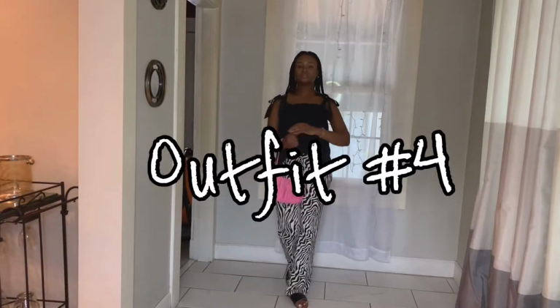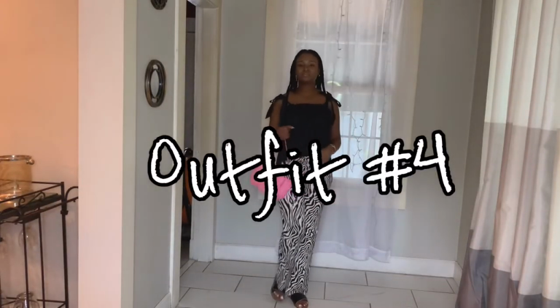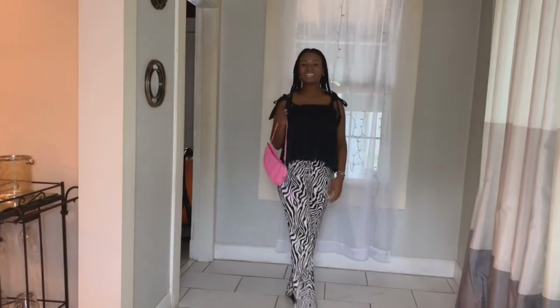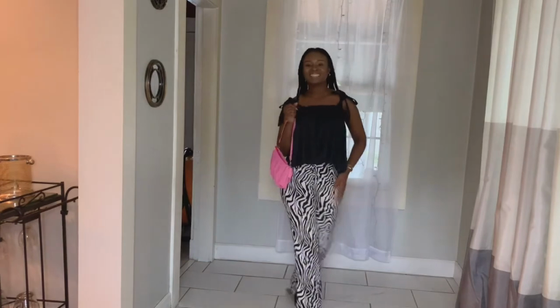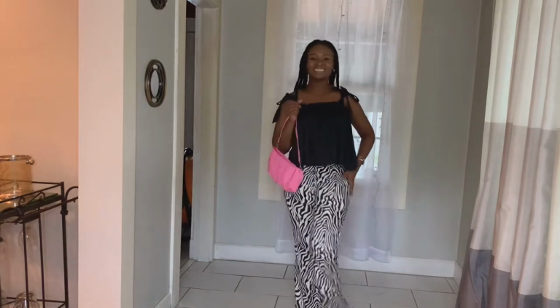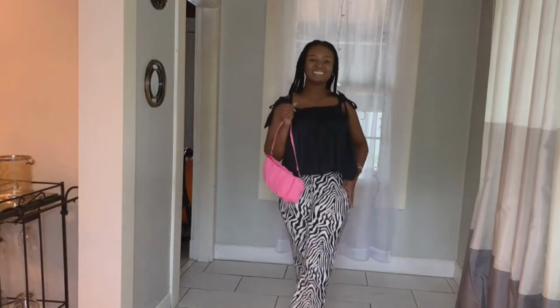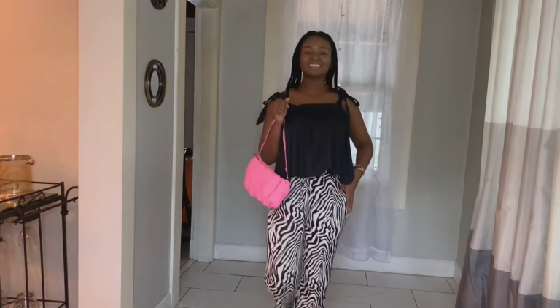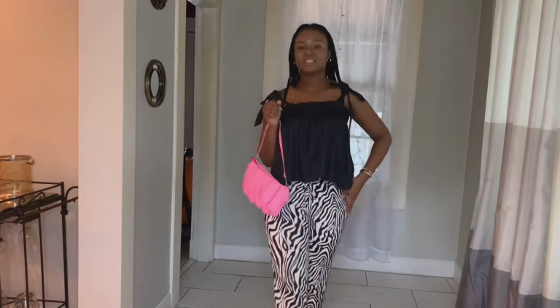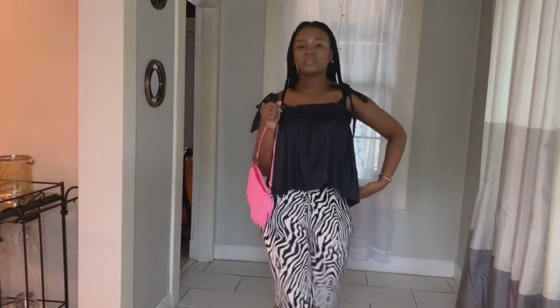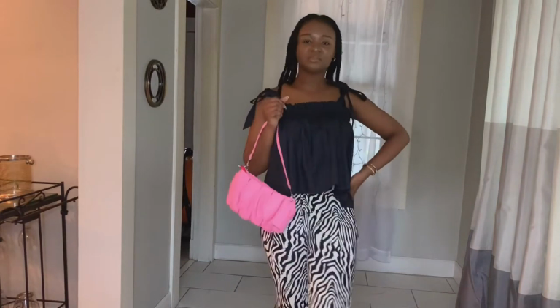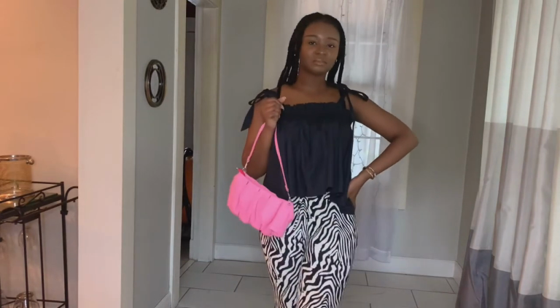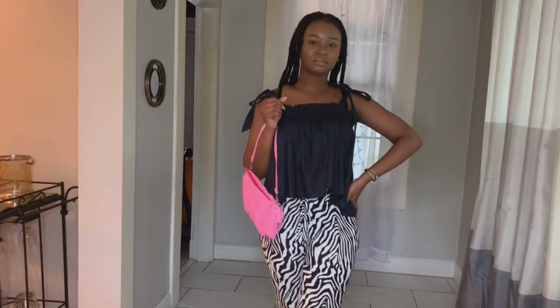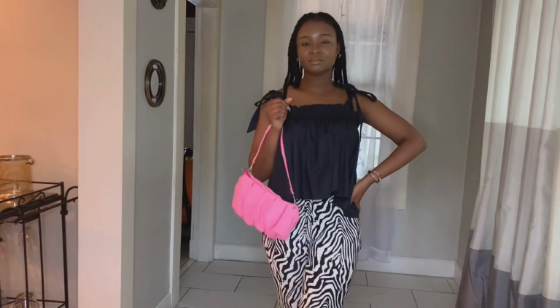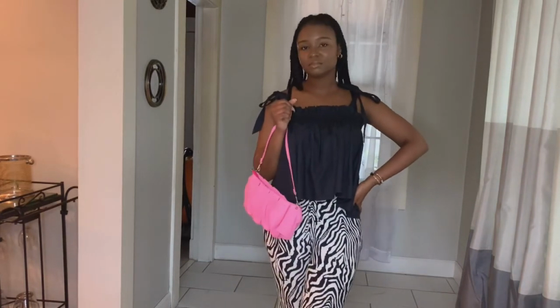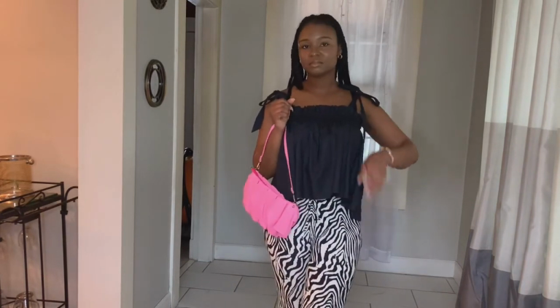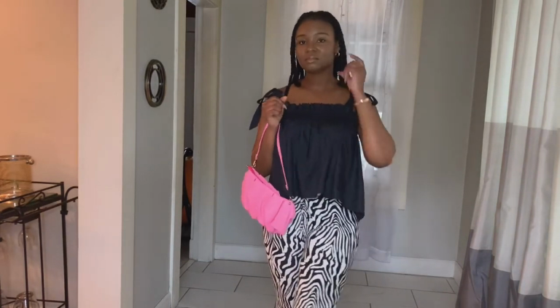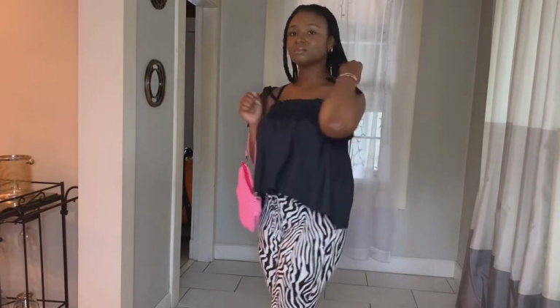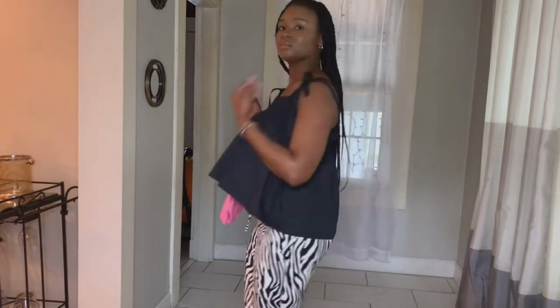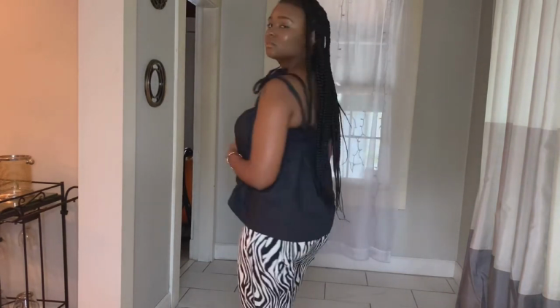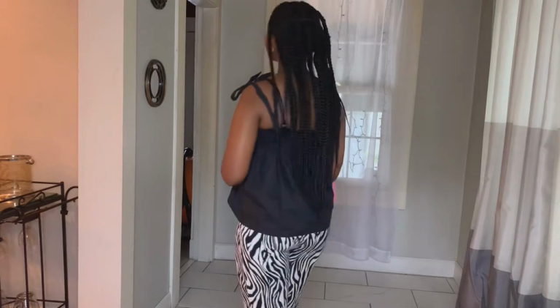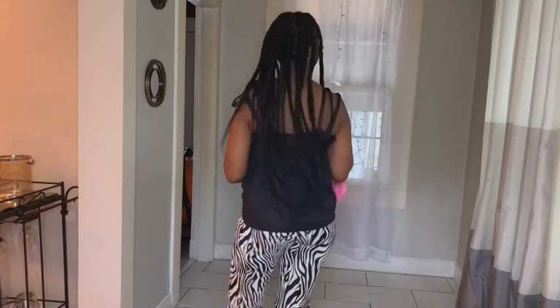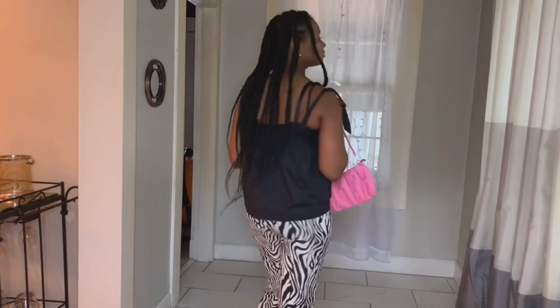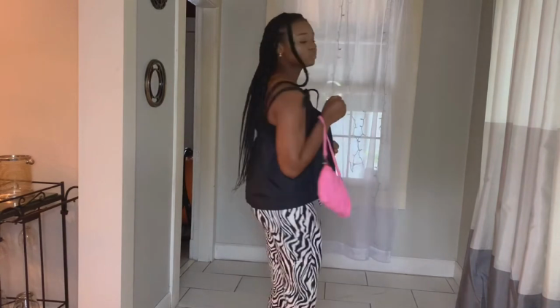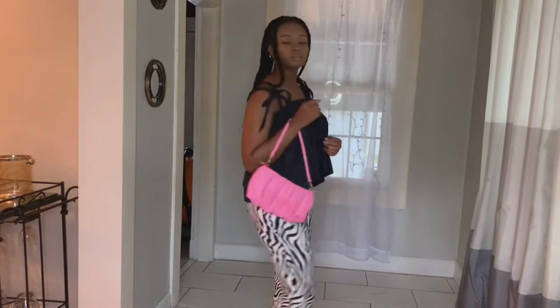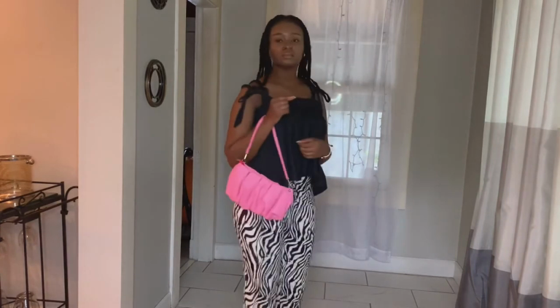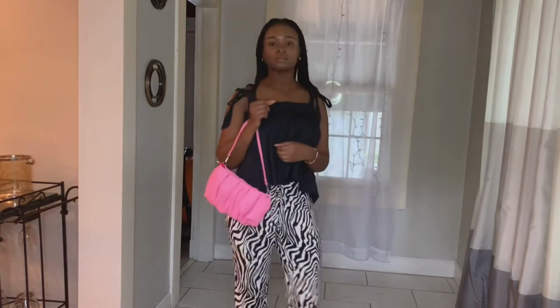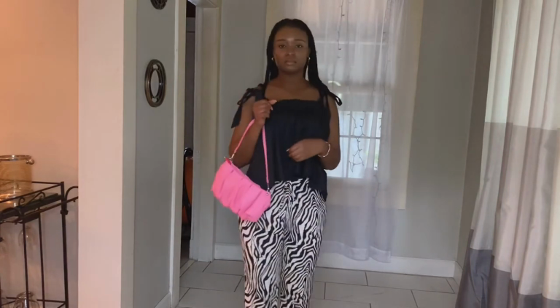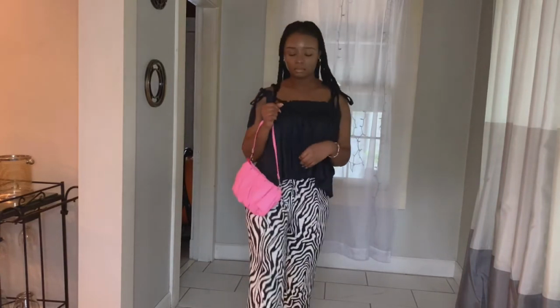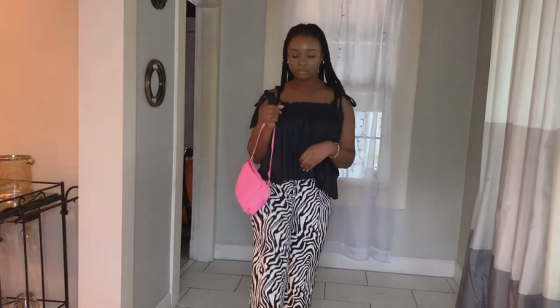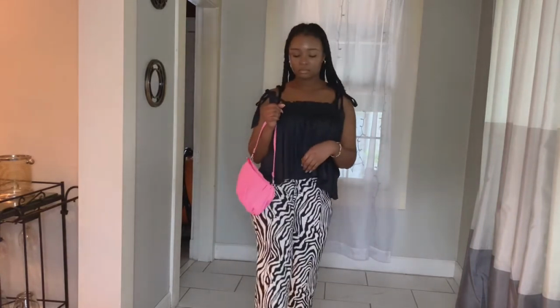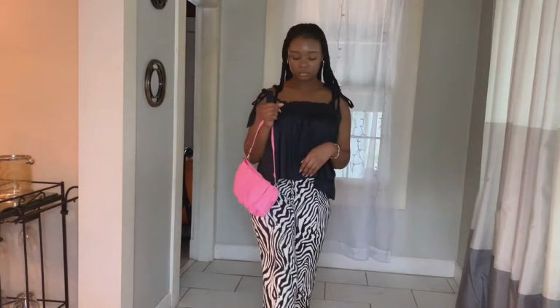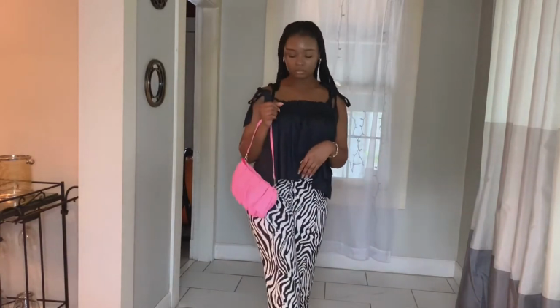So for this outfit, I paired with some black sandals, this high-low black tie-up shirt, and then this pink bag that came from Runway as well.